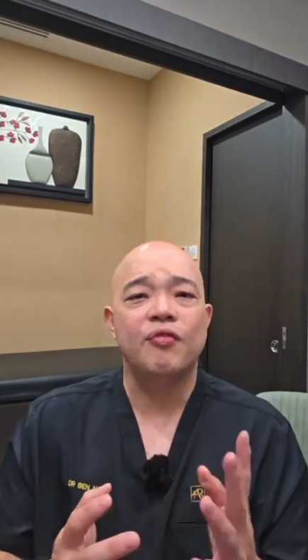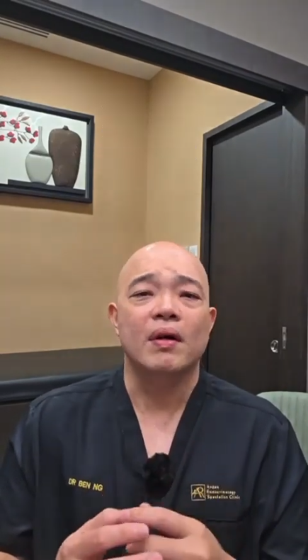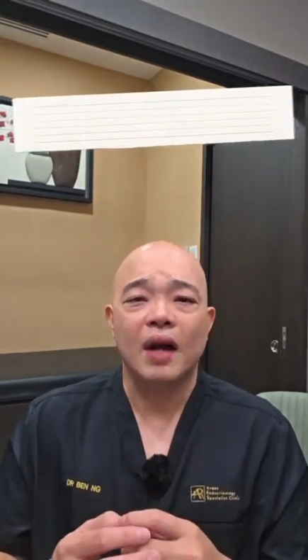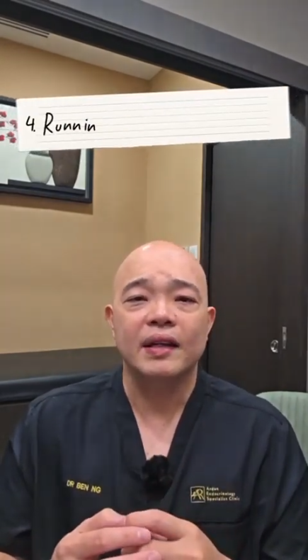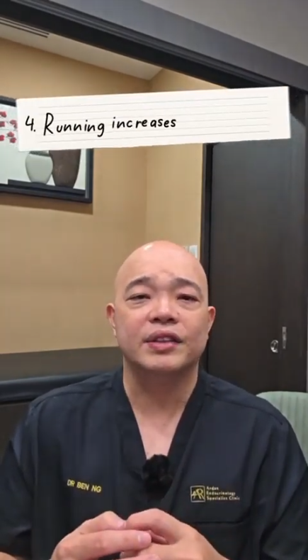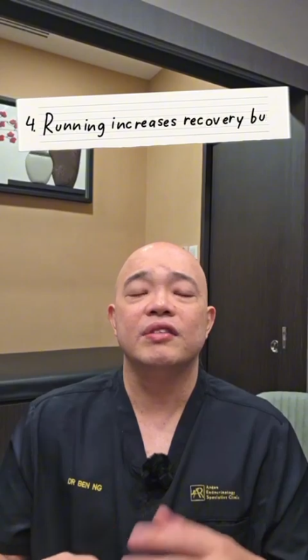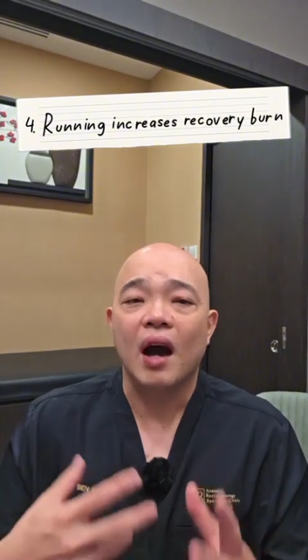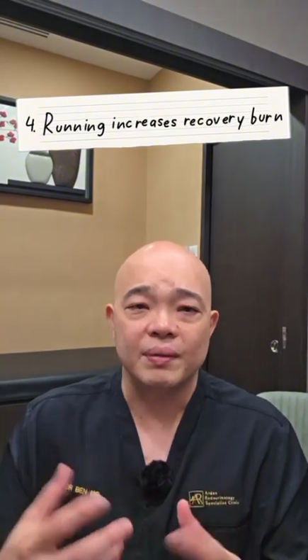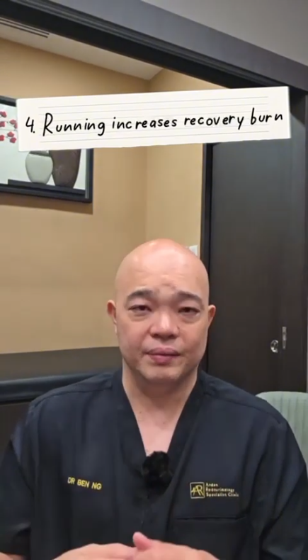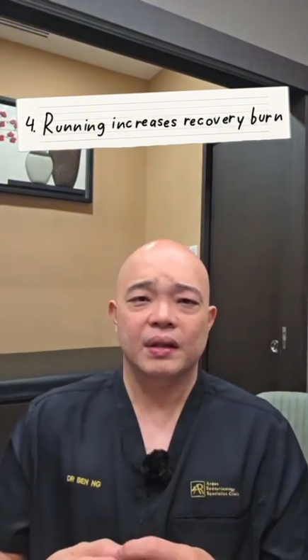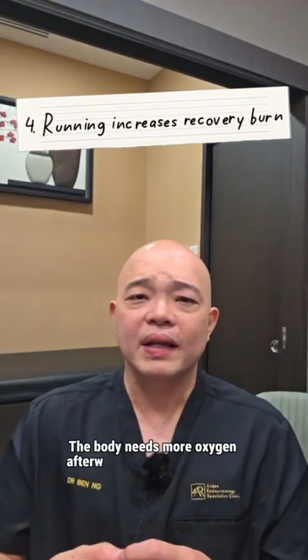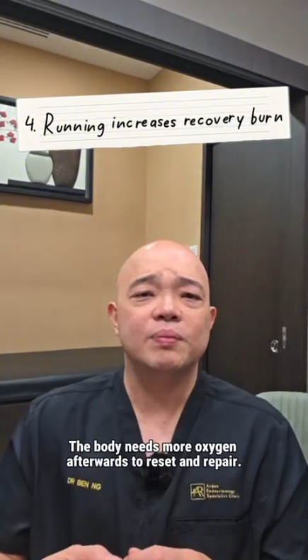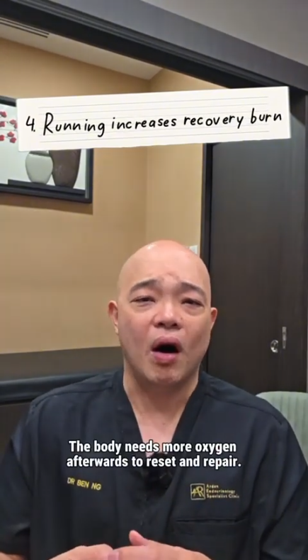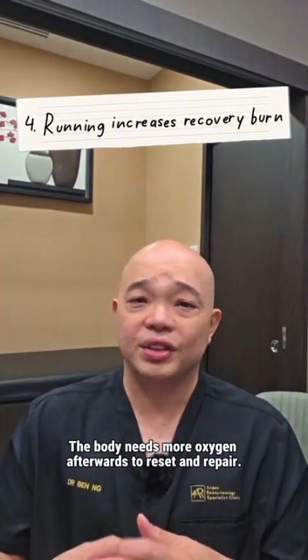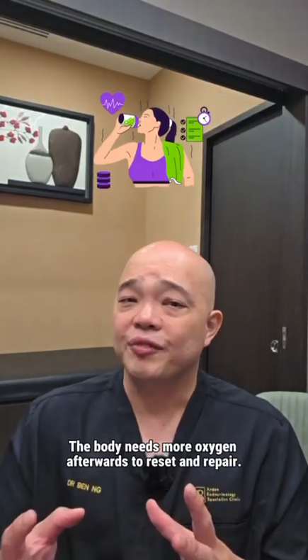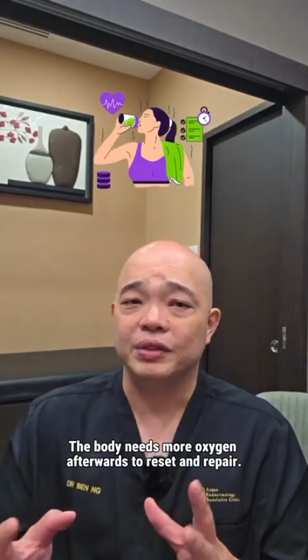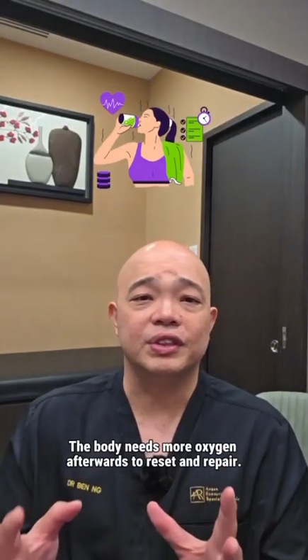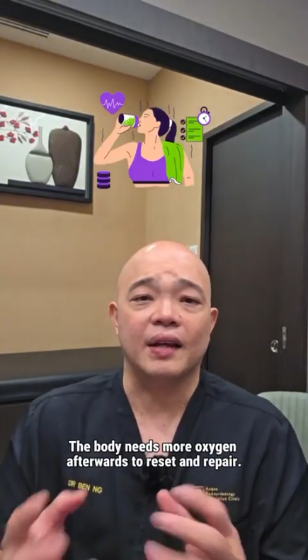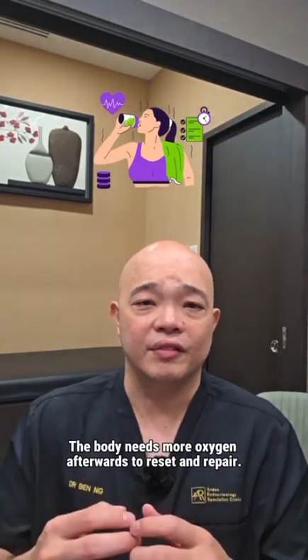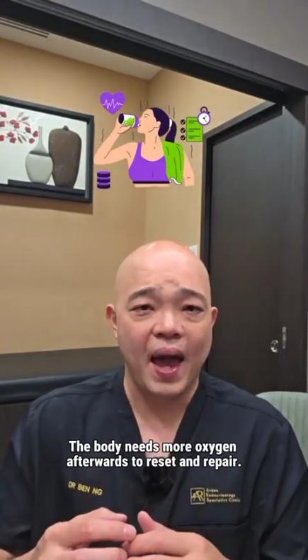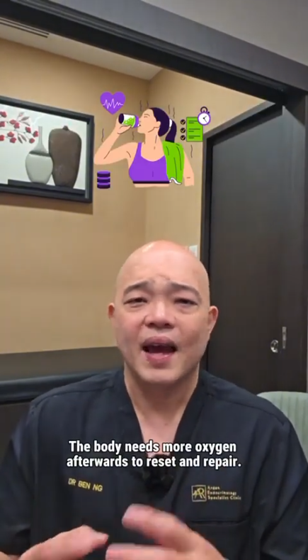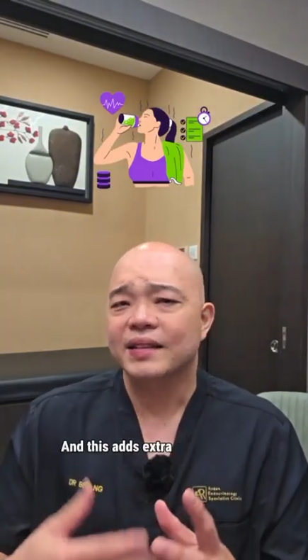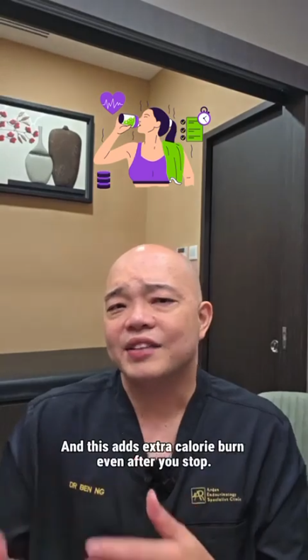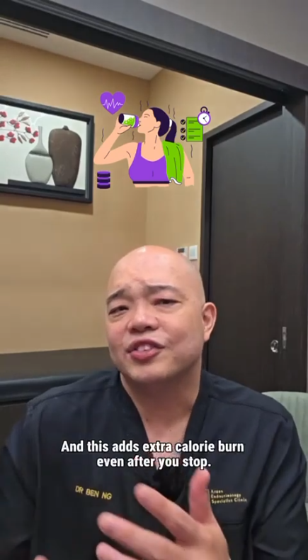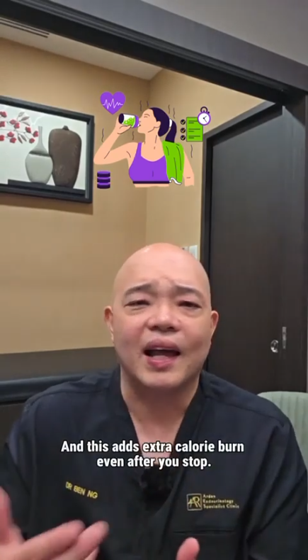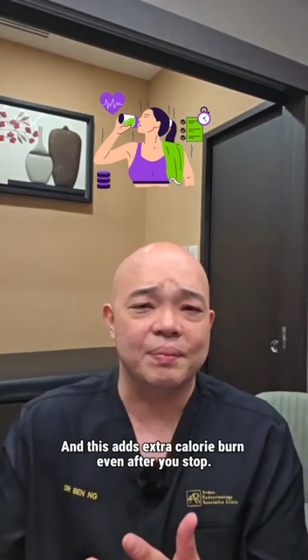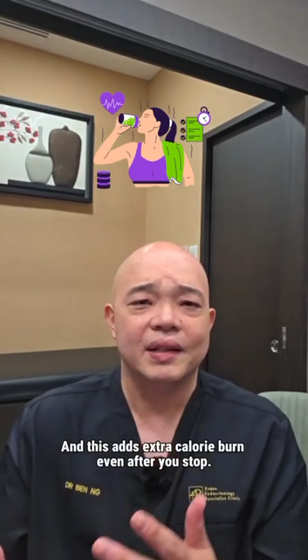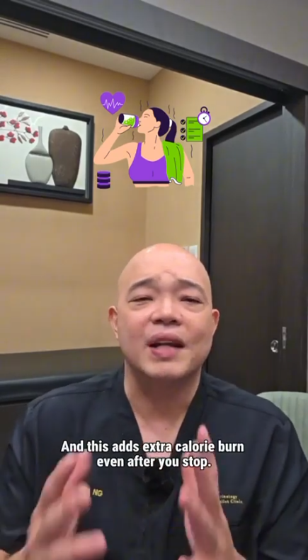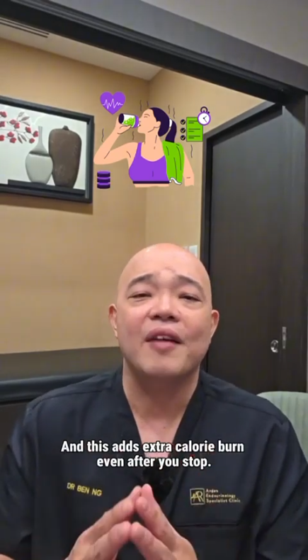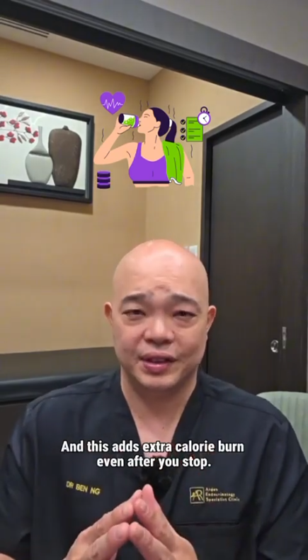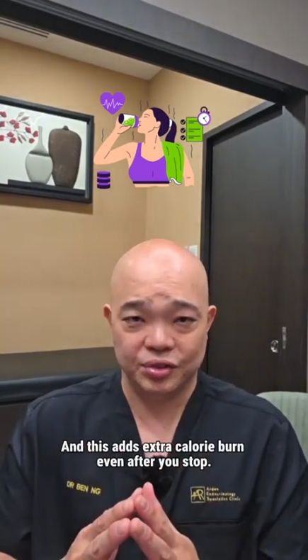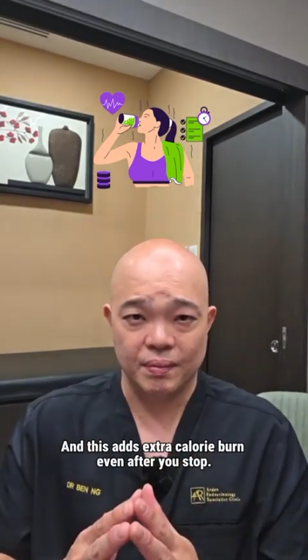Number four: running increases recovery burn. The body needs more oxygen afterwards to reset and repair, and this adds extra calorie burn even after you stop.